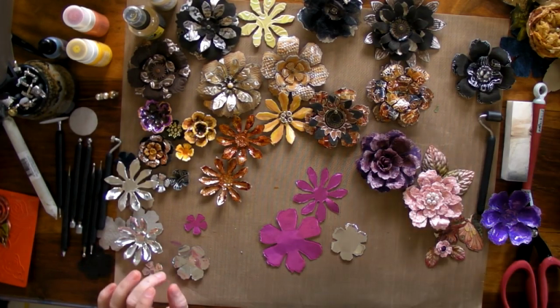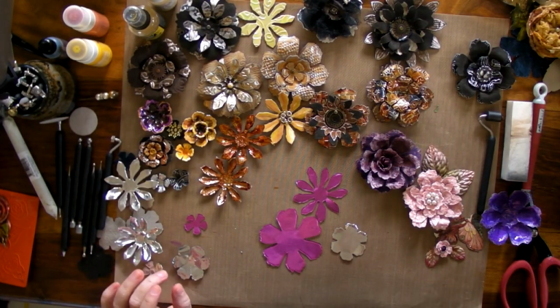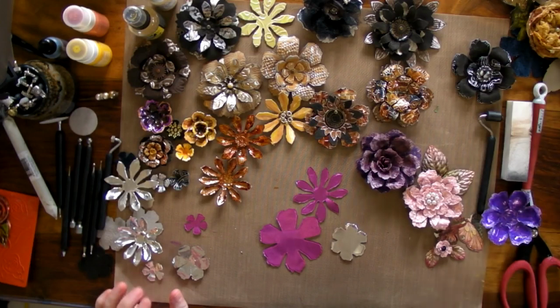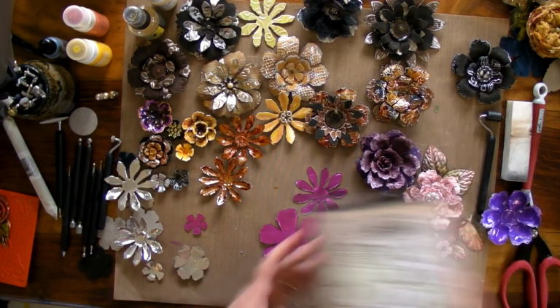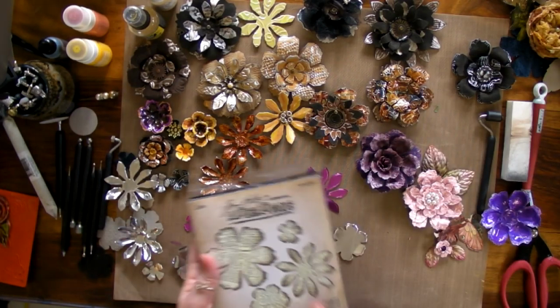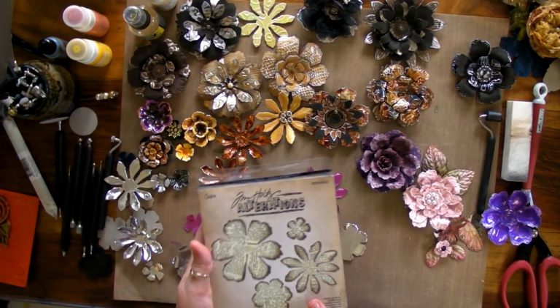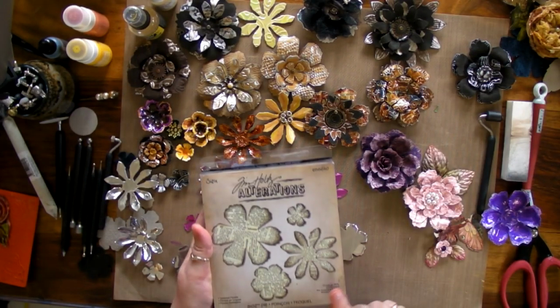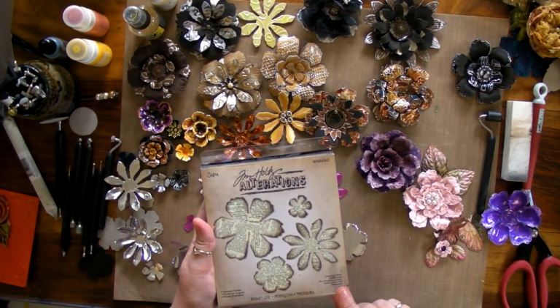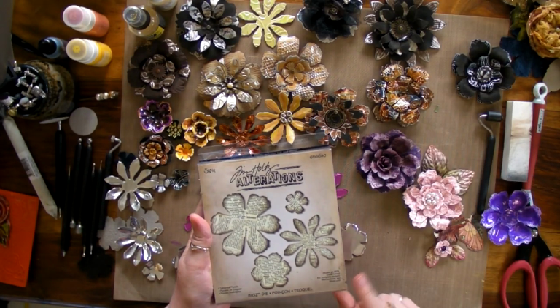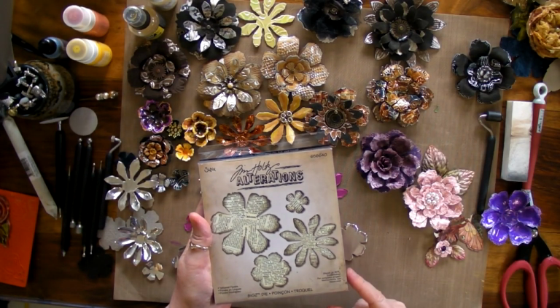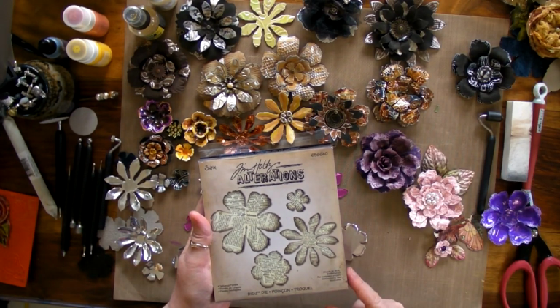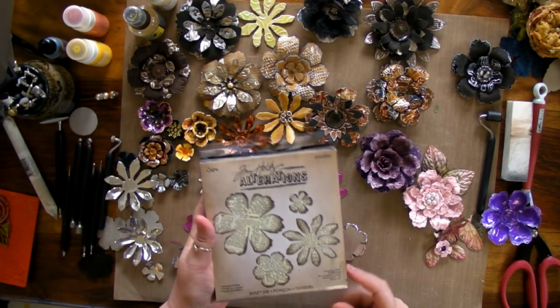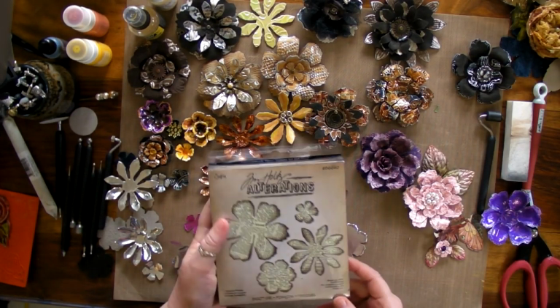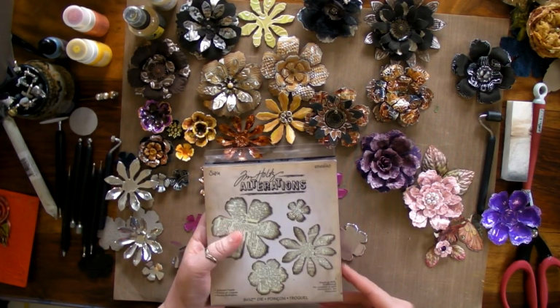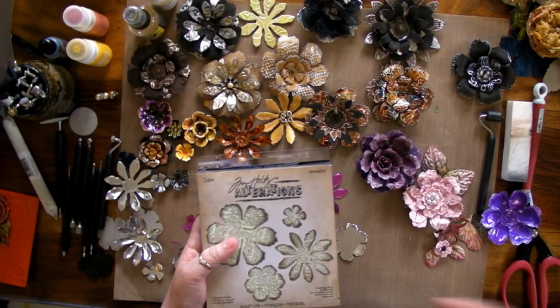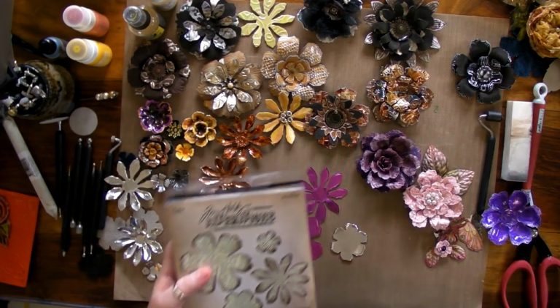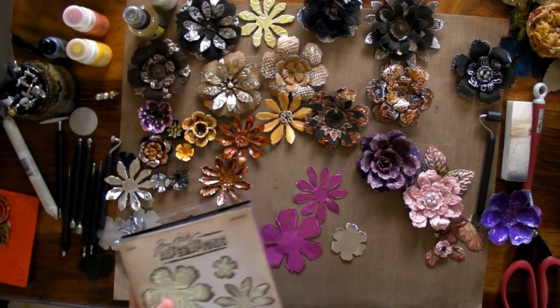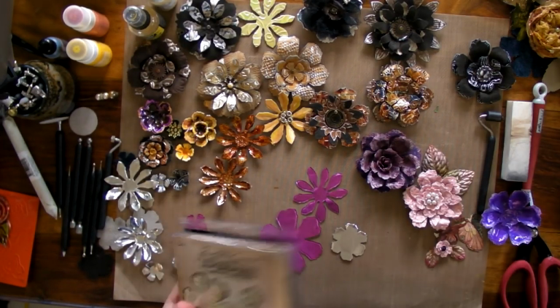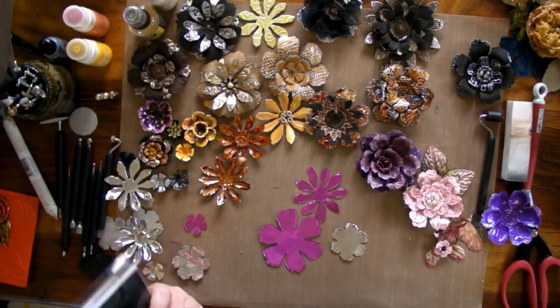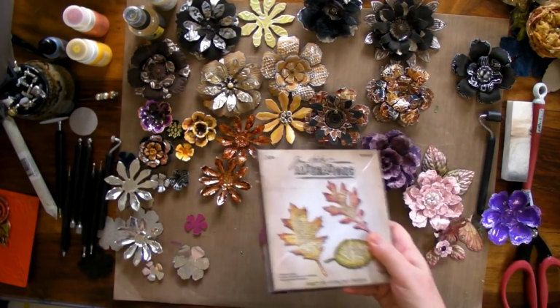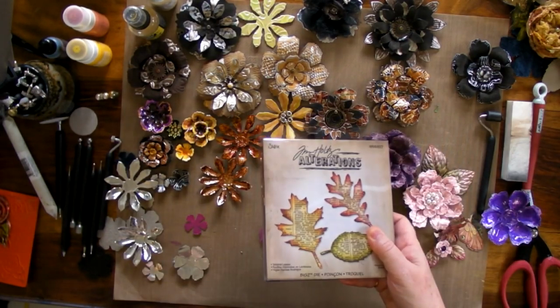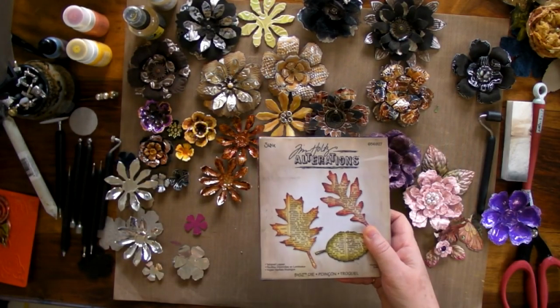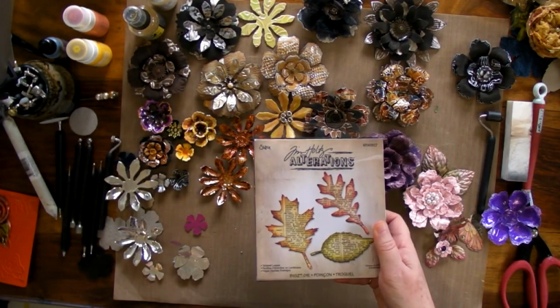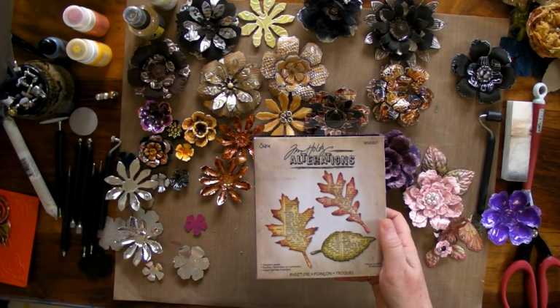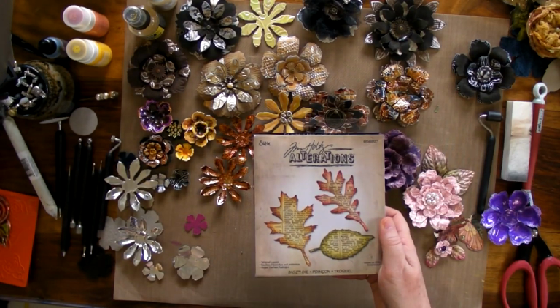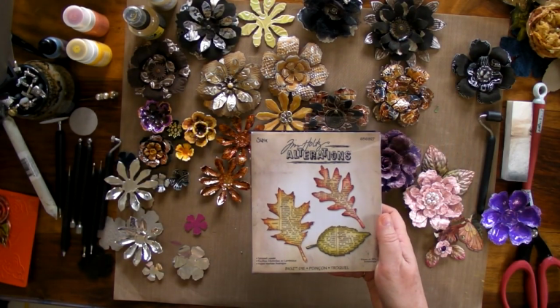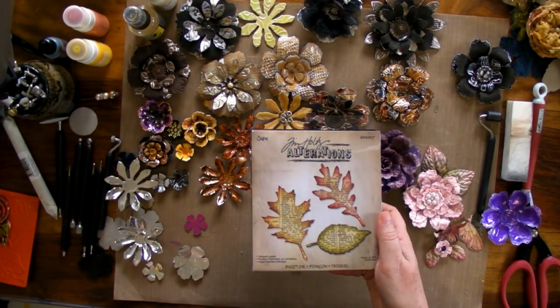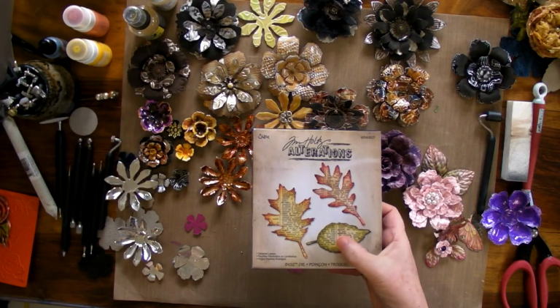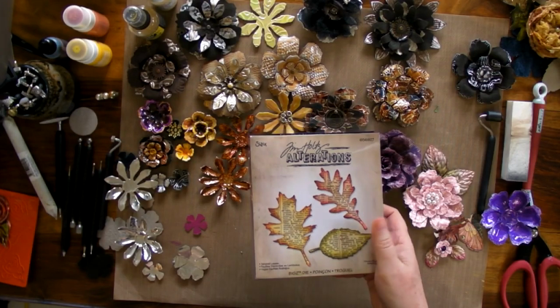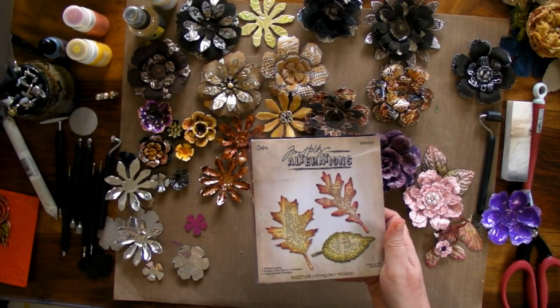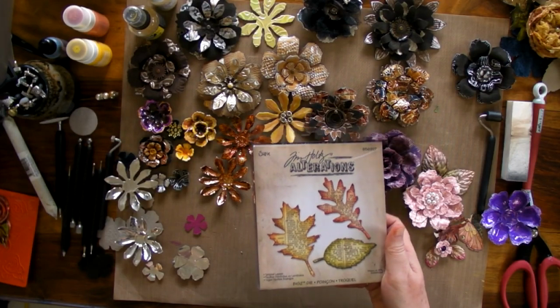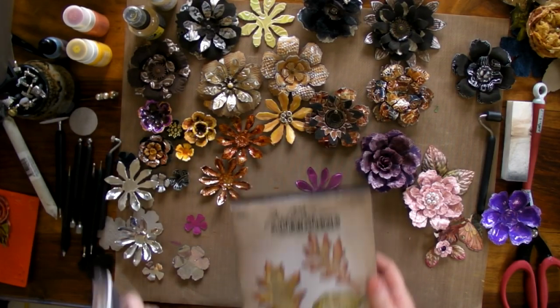We're going to be using Tim Holtz dies here — the Tattoo Florals. By the way, it's also fun to do it with the leaves too, and you can get shapes into the leaves. That's a lot of fun.